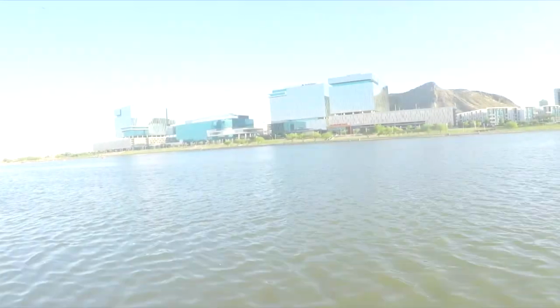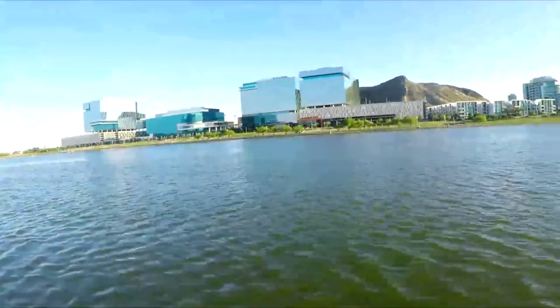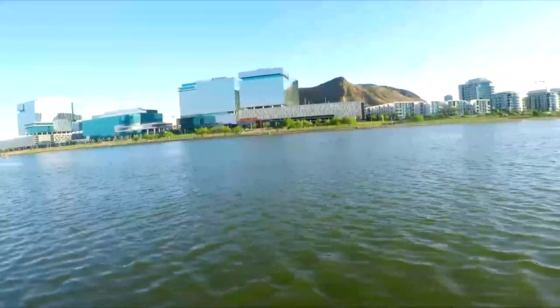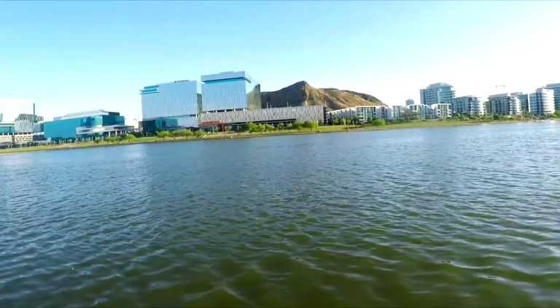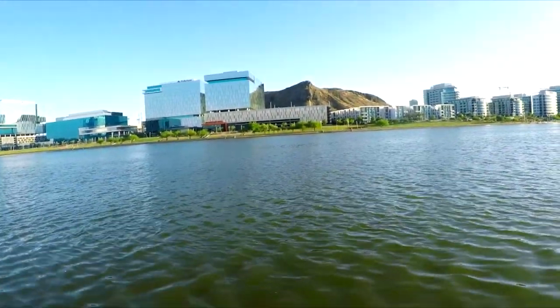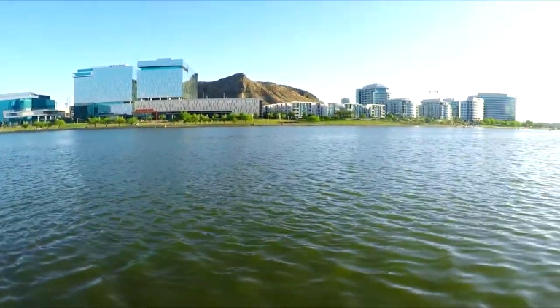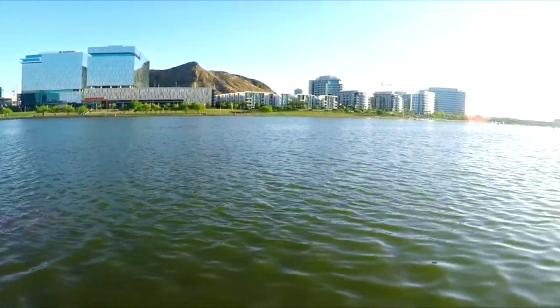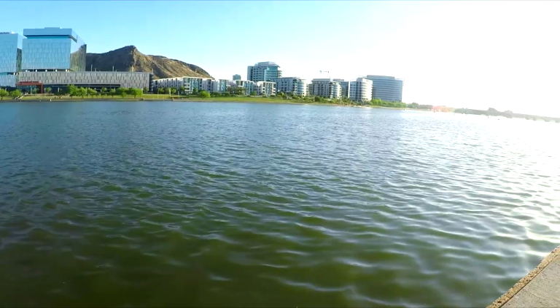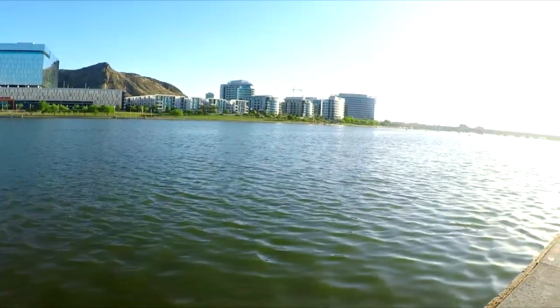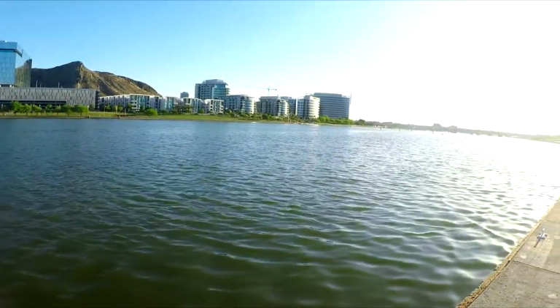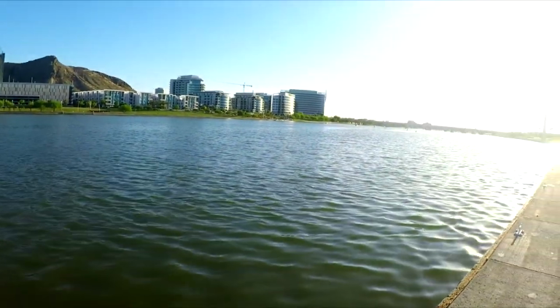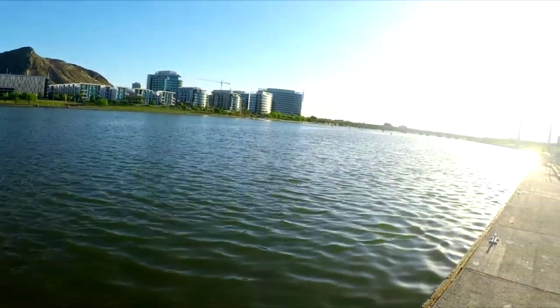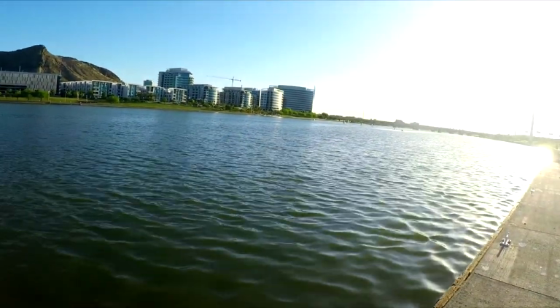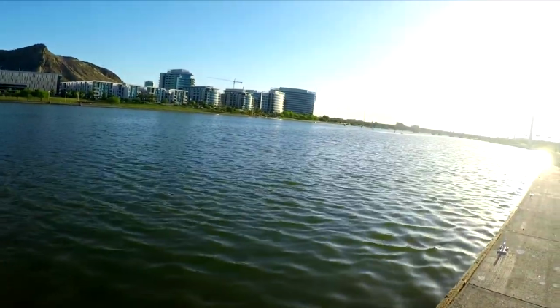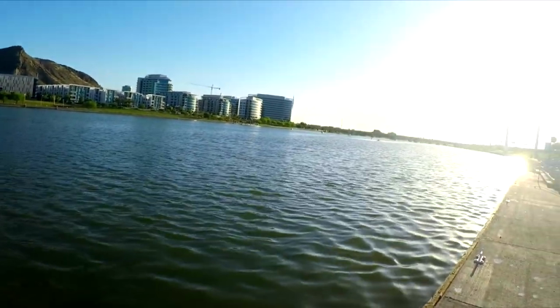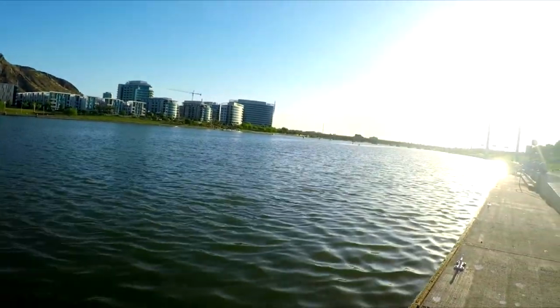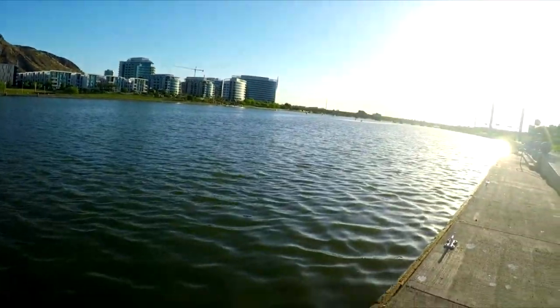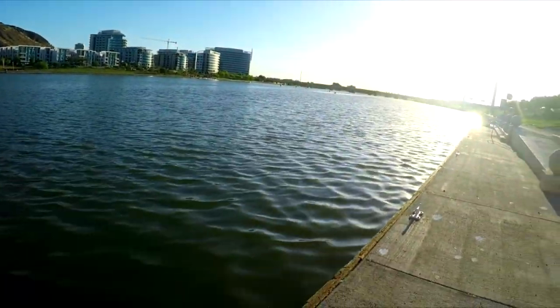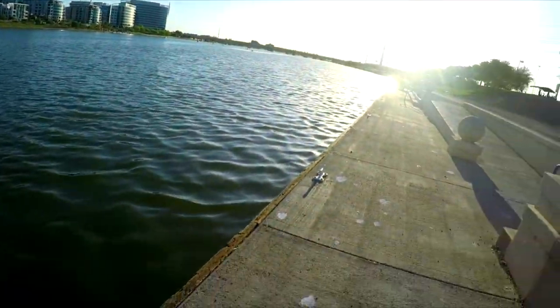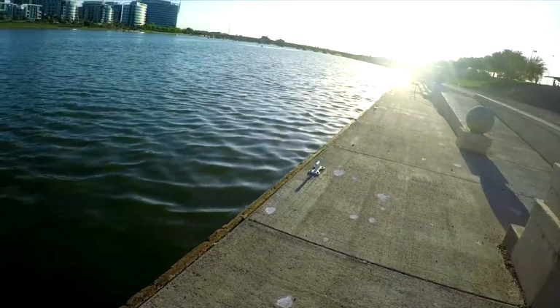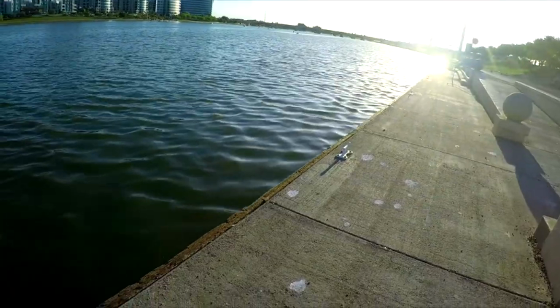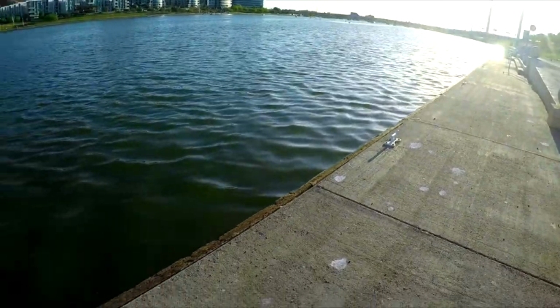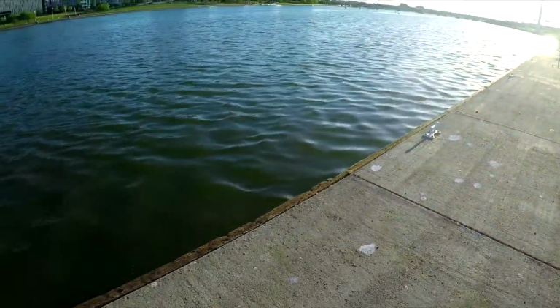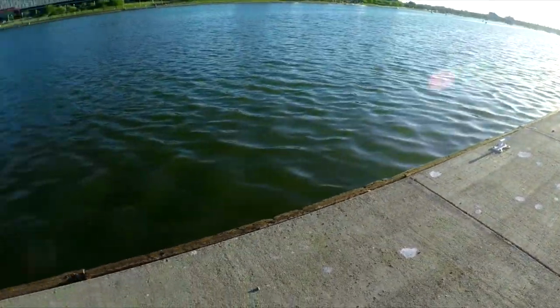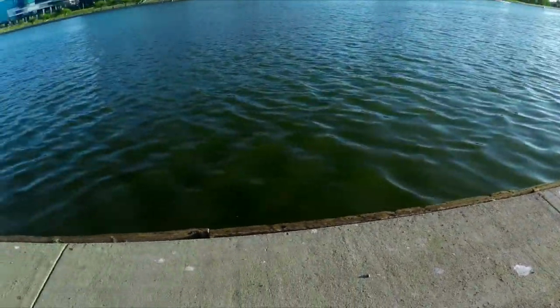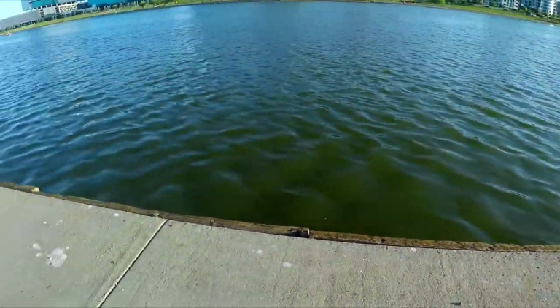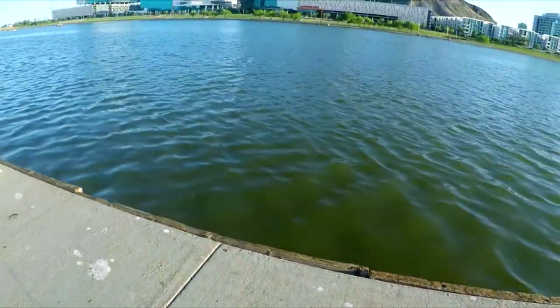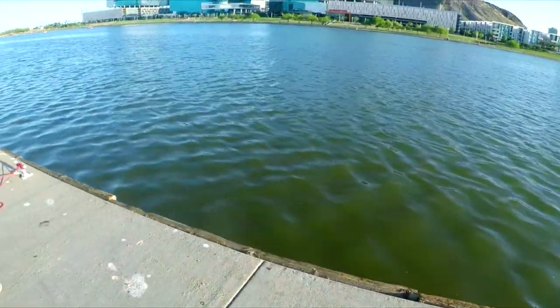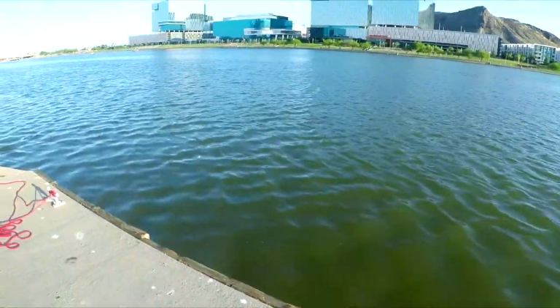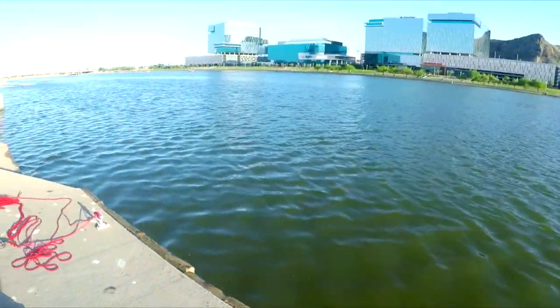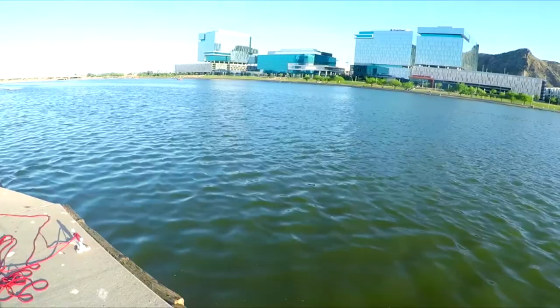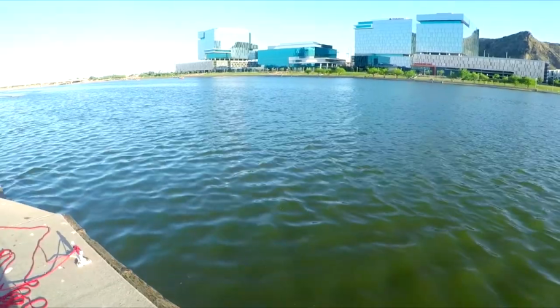Alright, here we are on the north side of Tempe Lake and I'm gonna do some magnet fishing right here on the dock. A lot of people take out their boats or kayaks right here, so we're gonna see what we can find here.